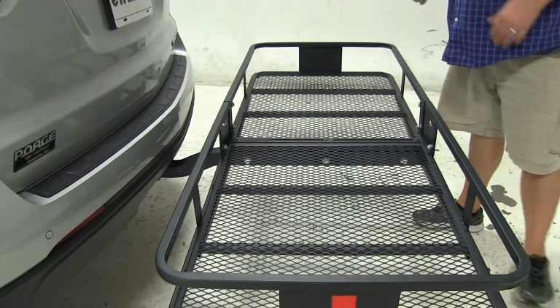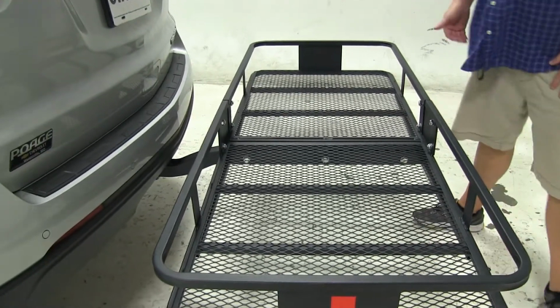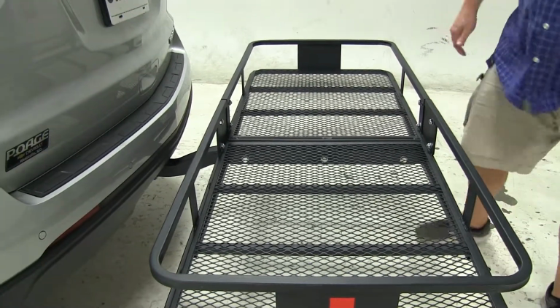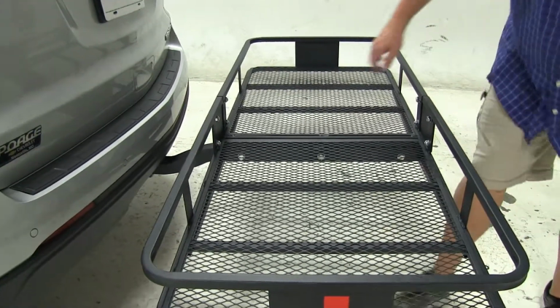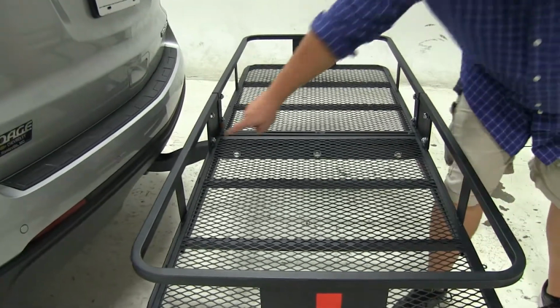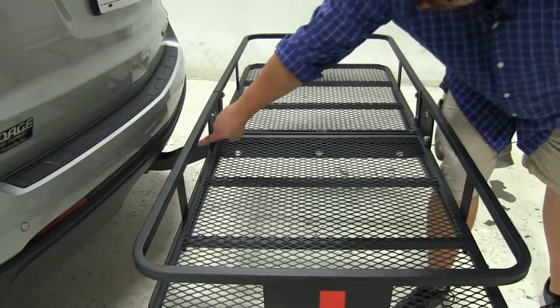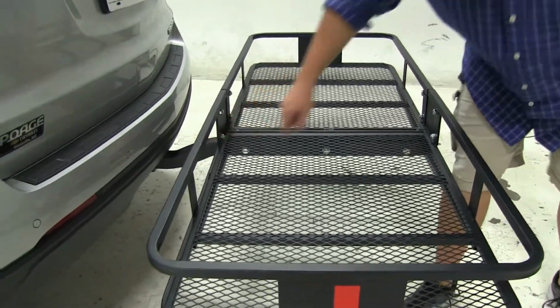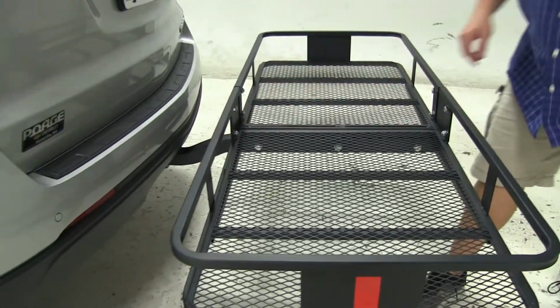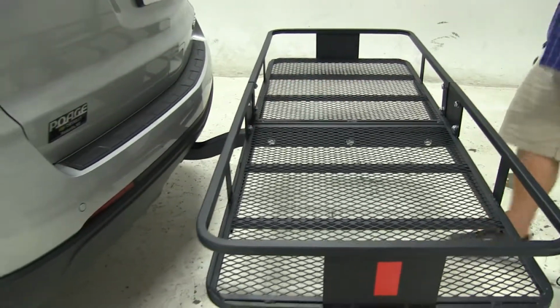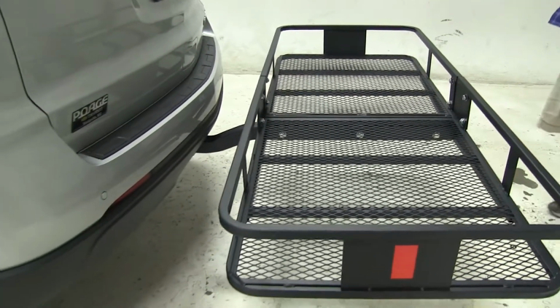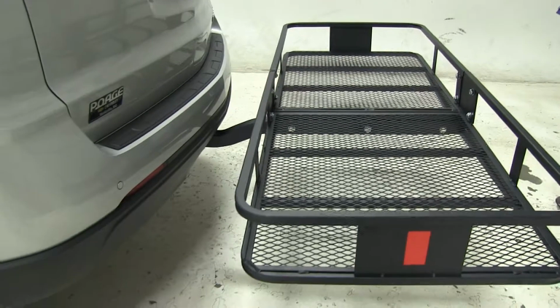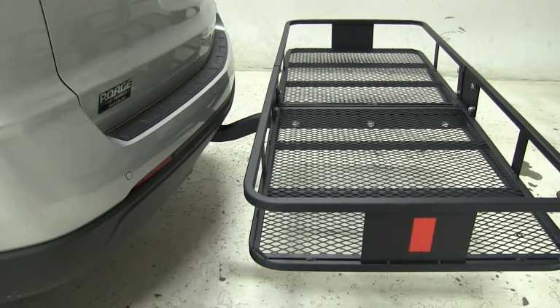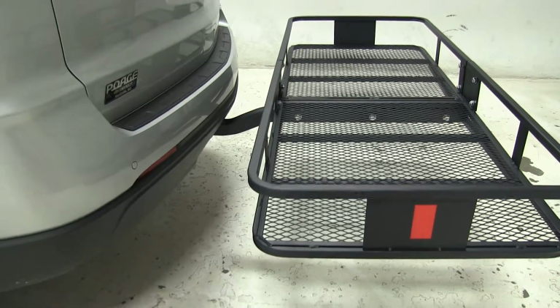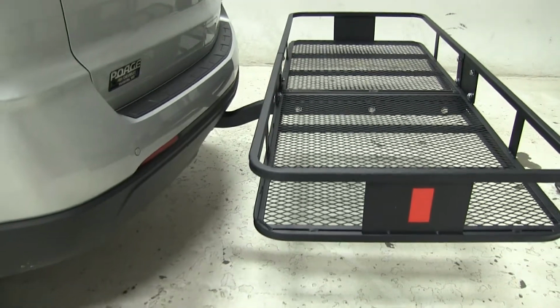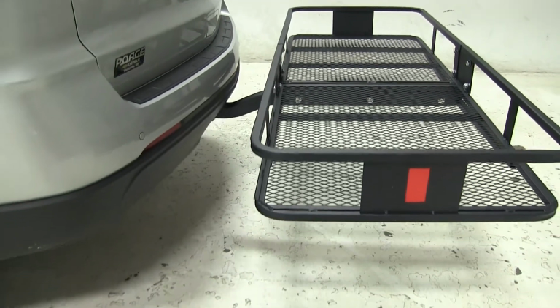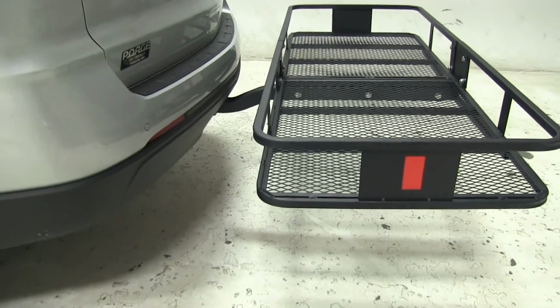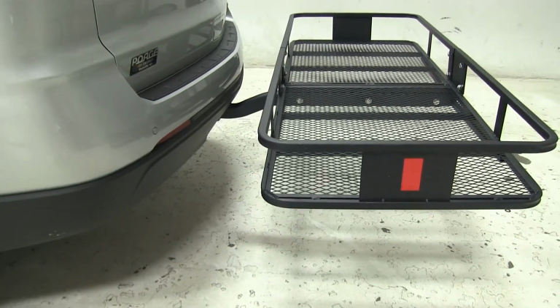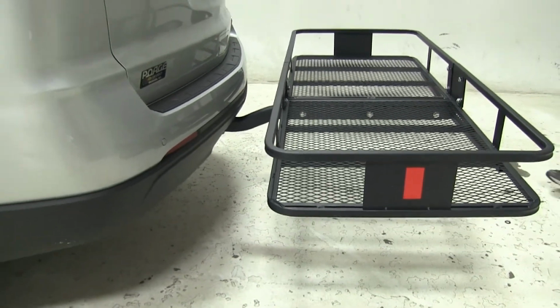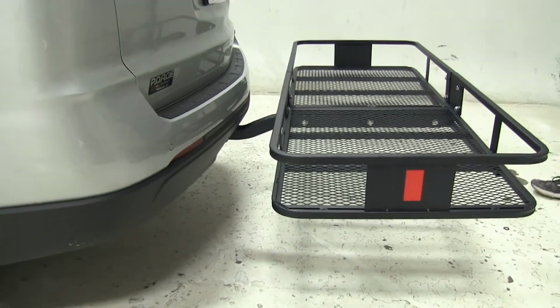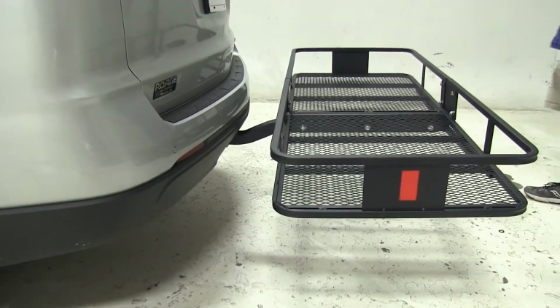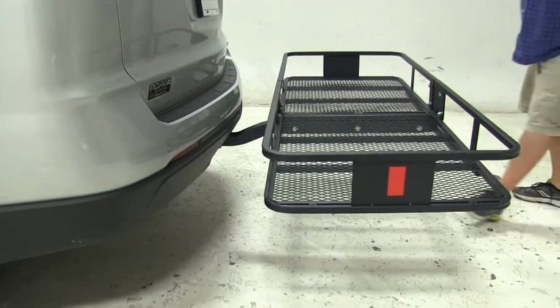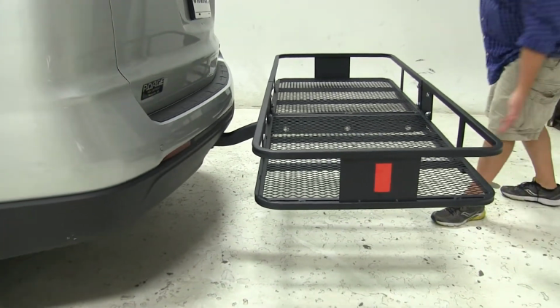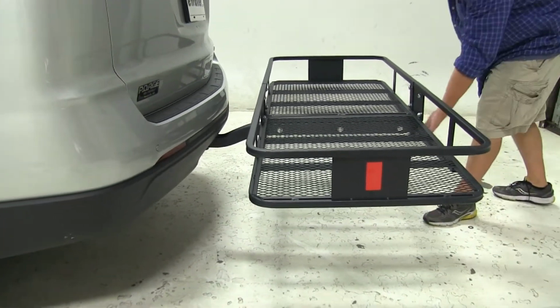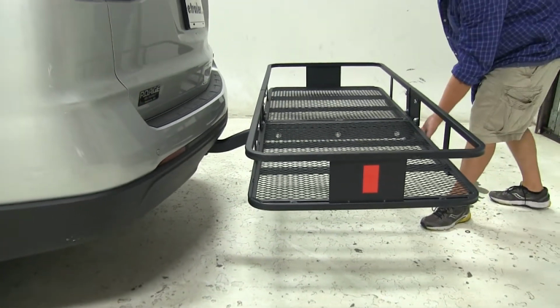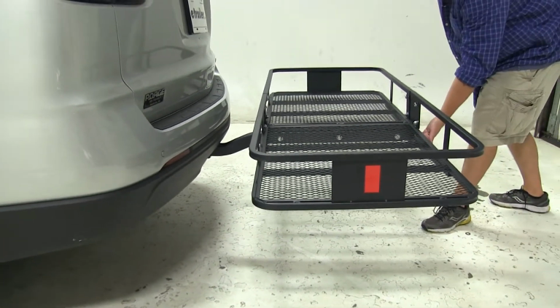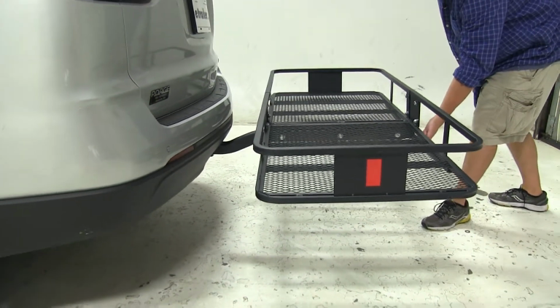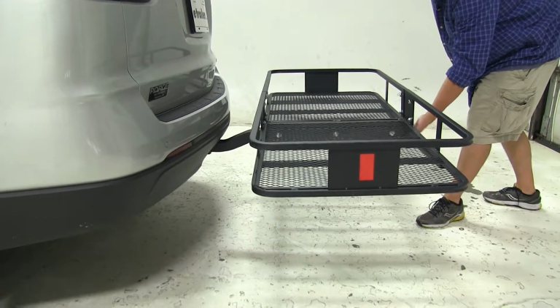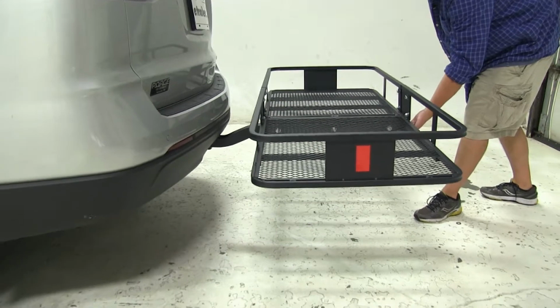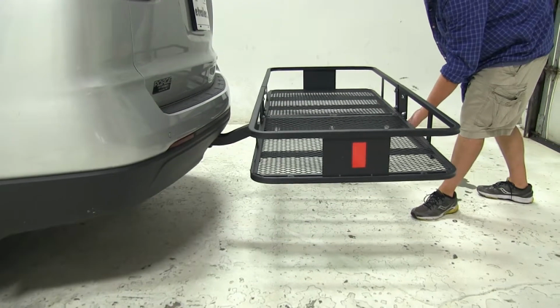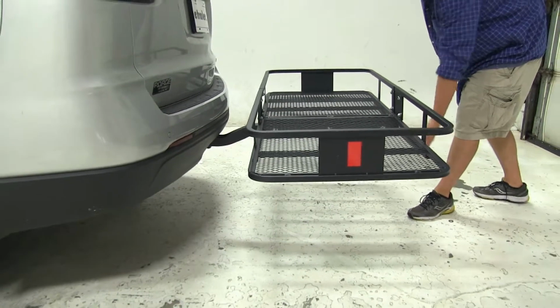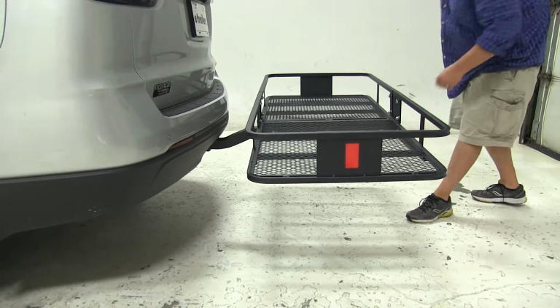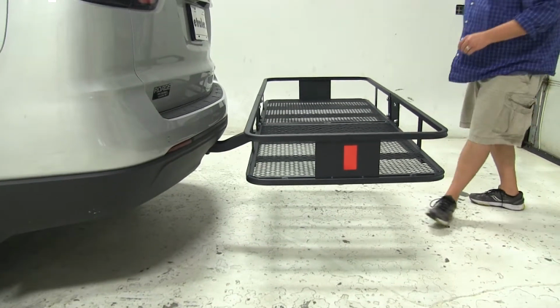It has a raised shank here, so for vehicles with a little bit lower clearance hitches, there's not going to be an issue between the space of your cargo carrier and the ground.